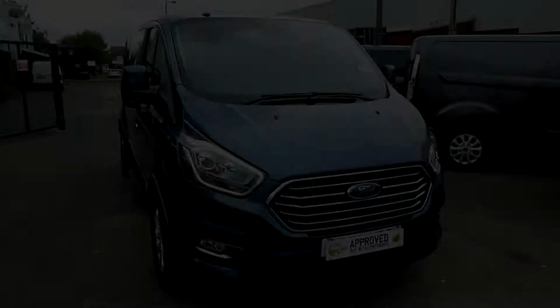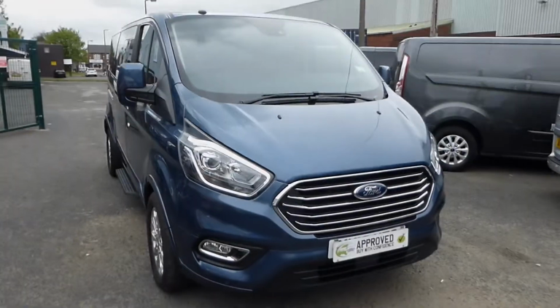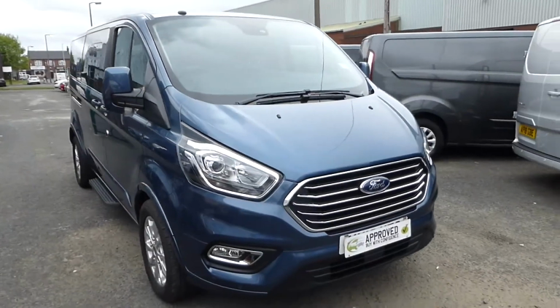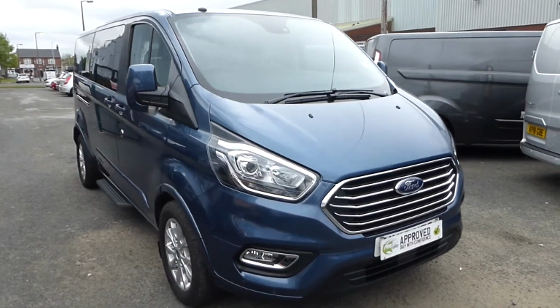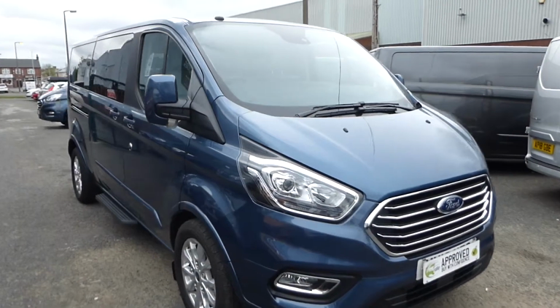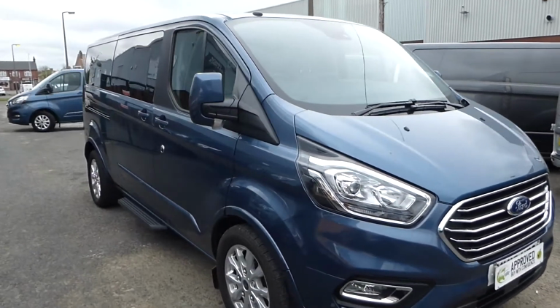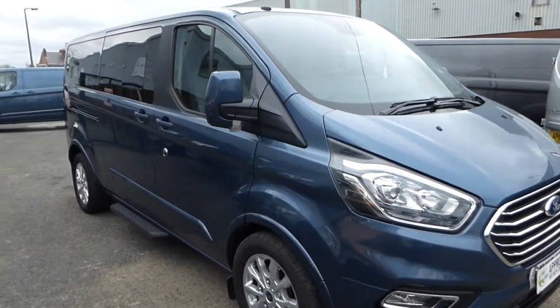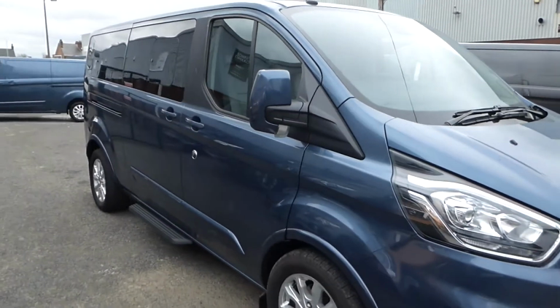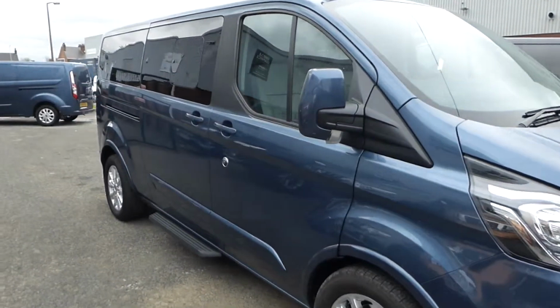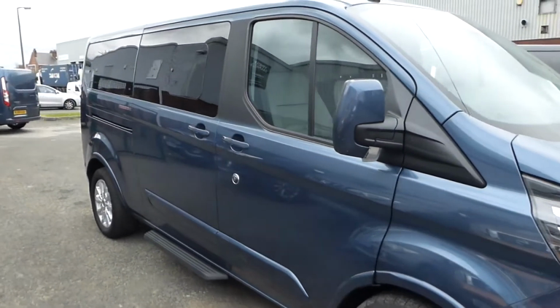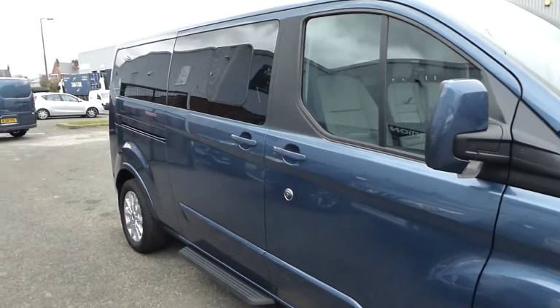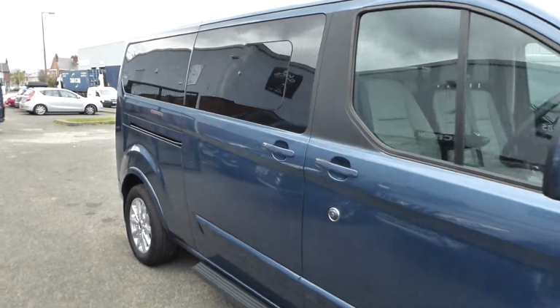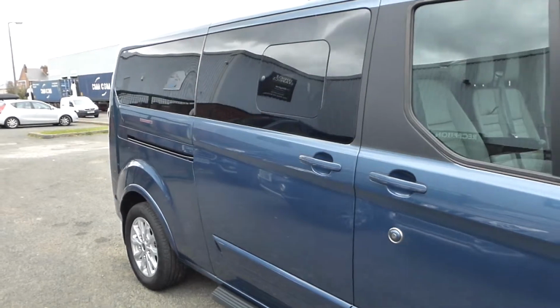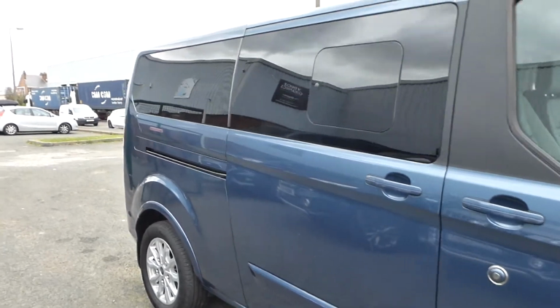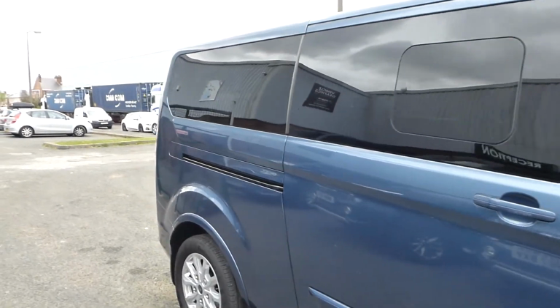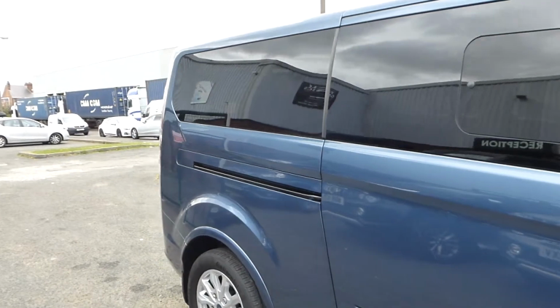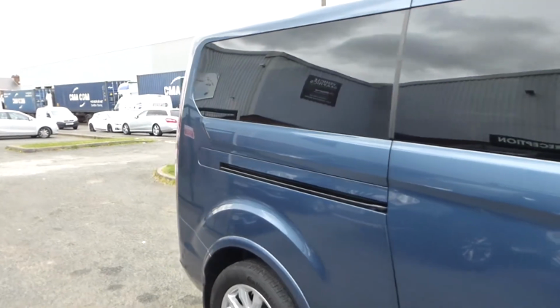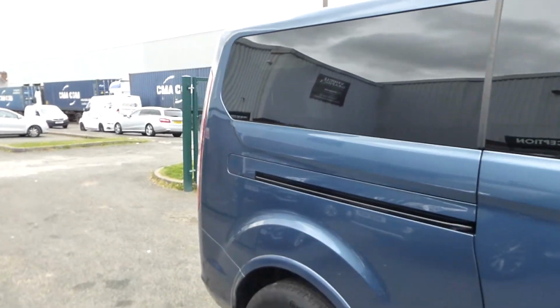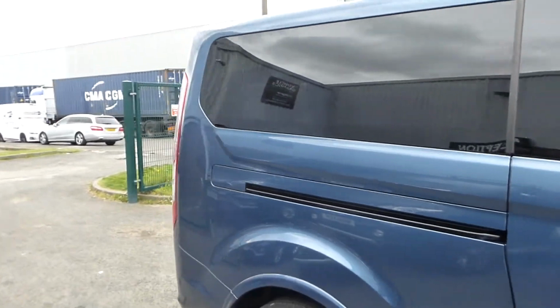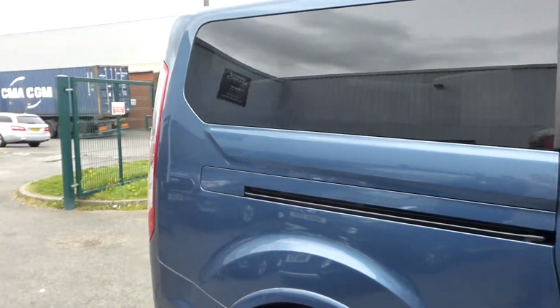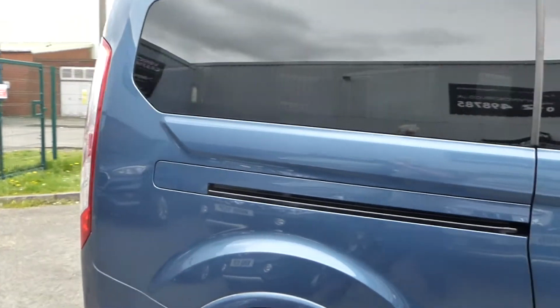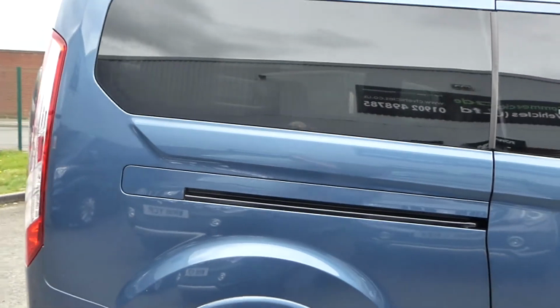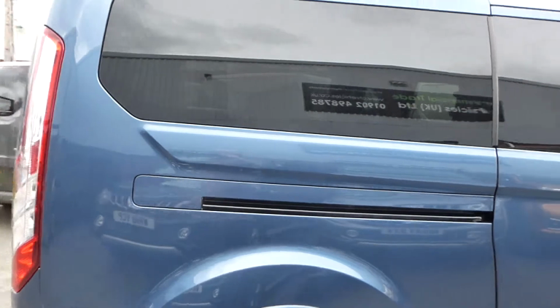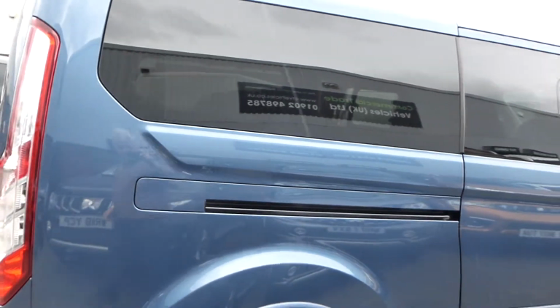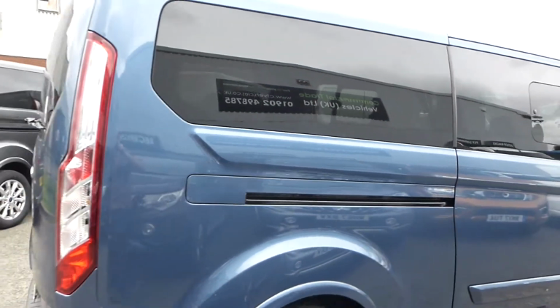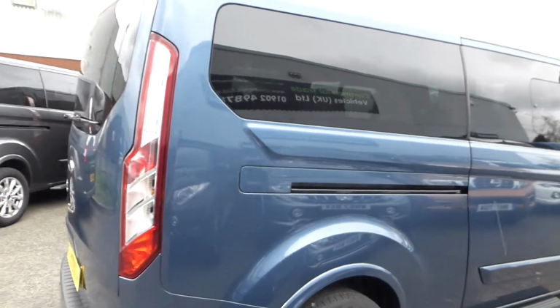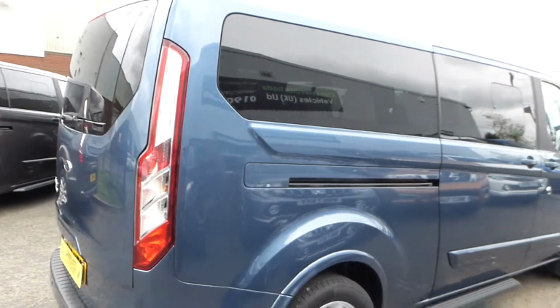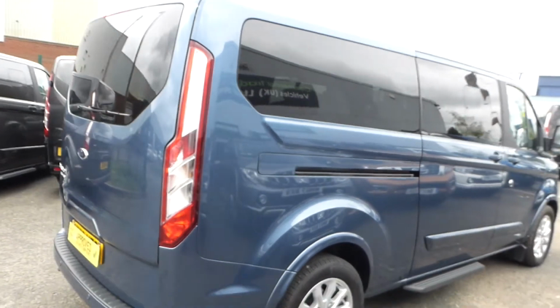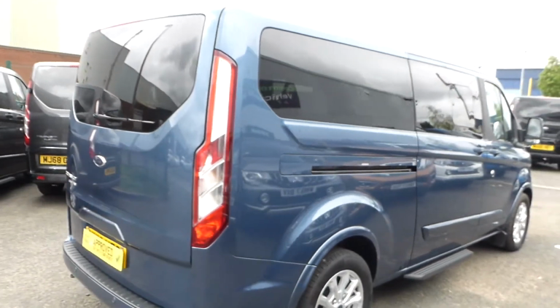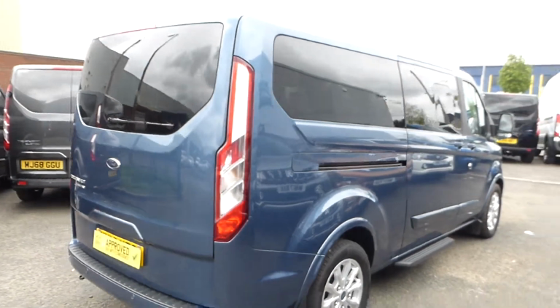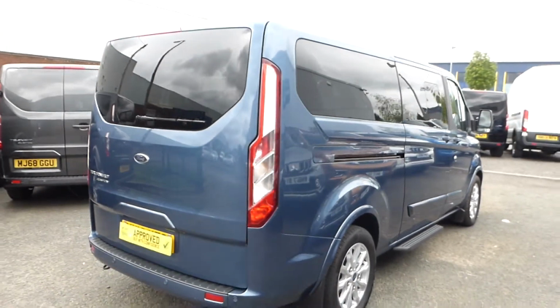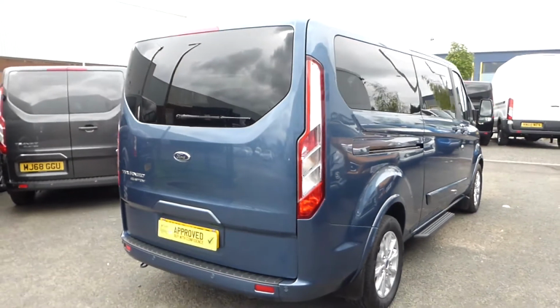Hello from Commercial Trade Vehicles. This is the Ford Tourneo Custom we have for sale. Registered in 2019, this 19 plate vehicle is the Titanium X specification with leather and sat-nav.